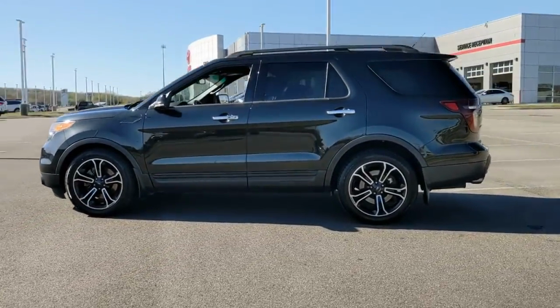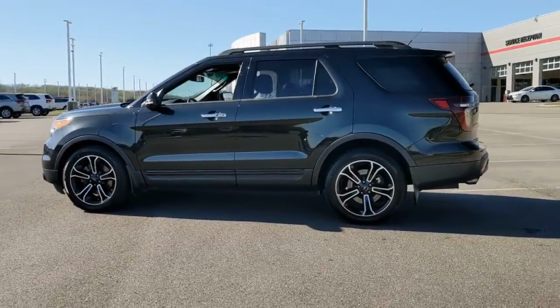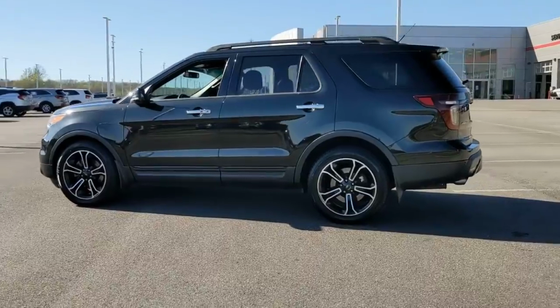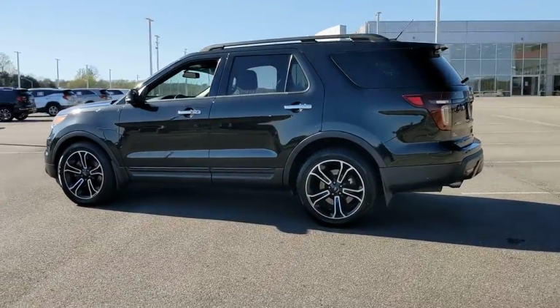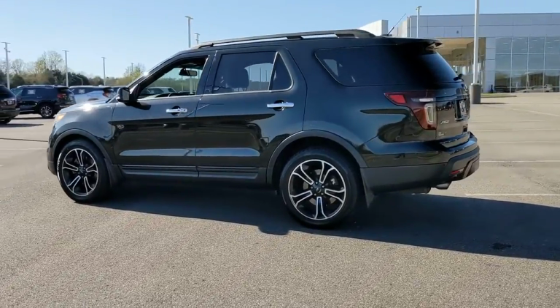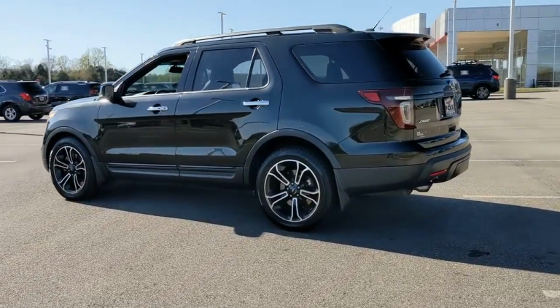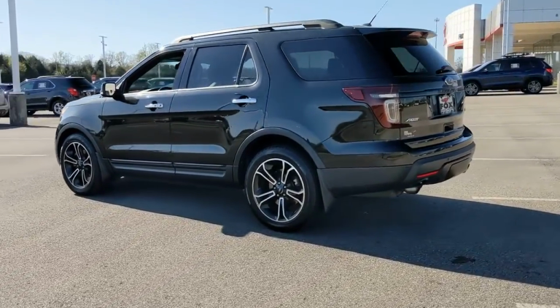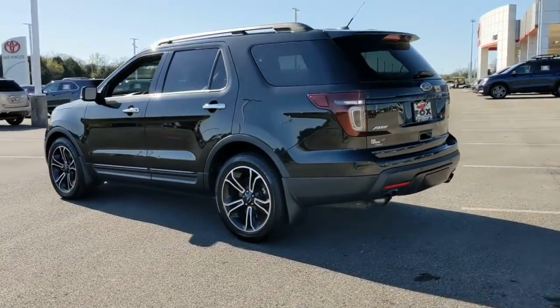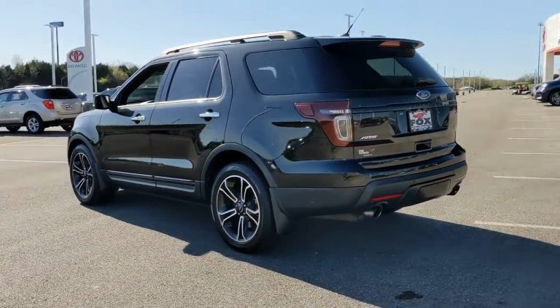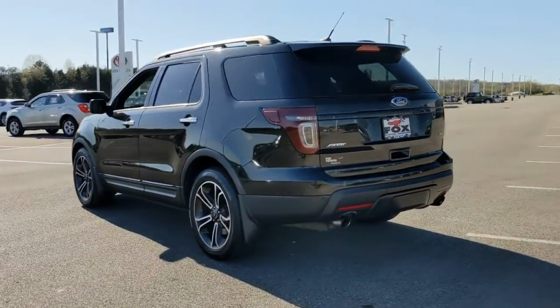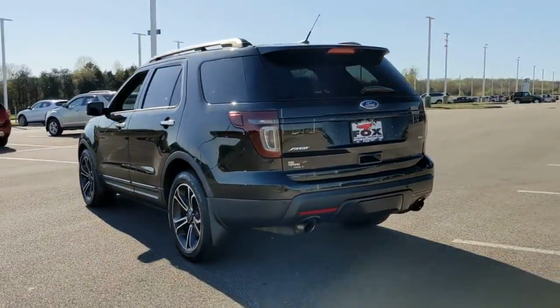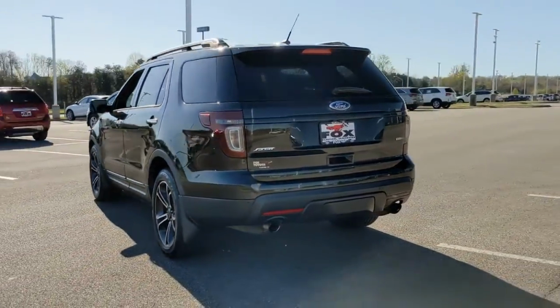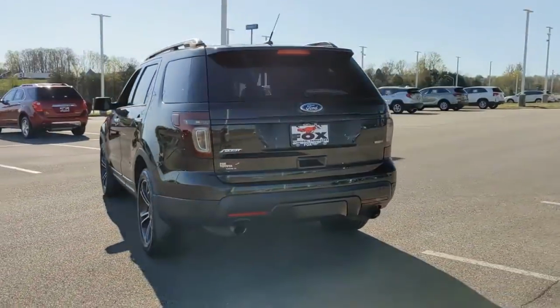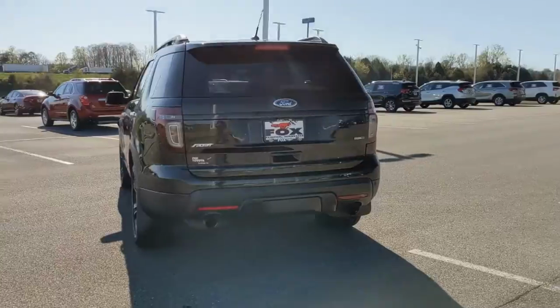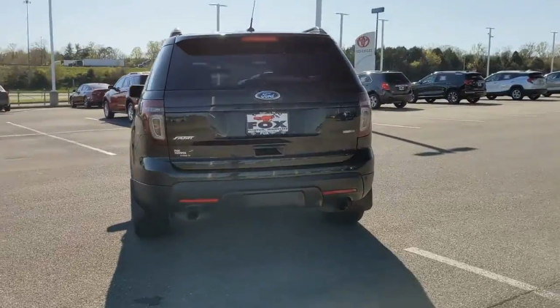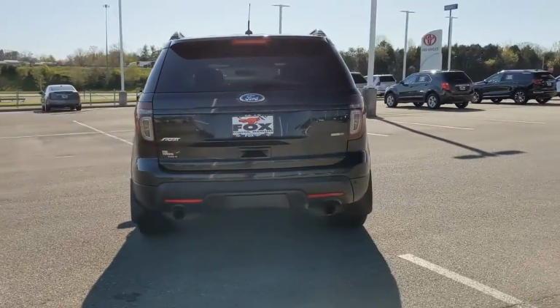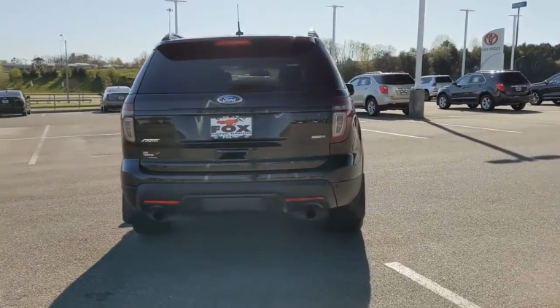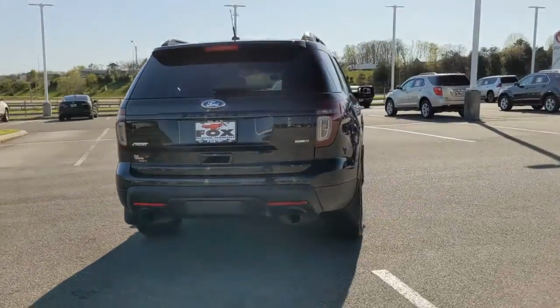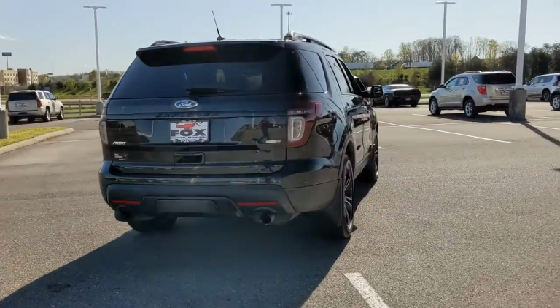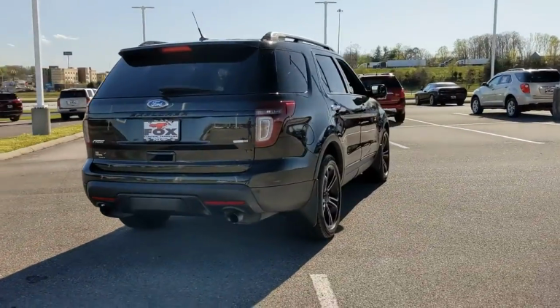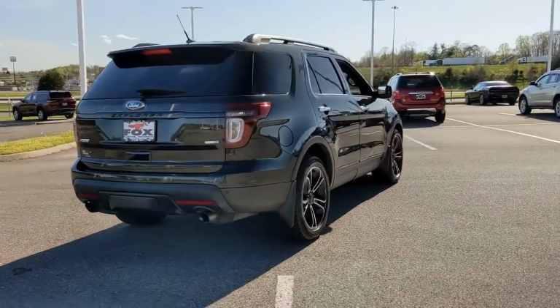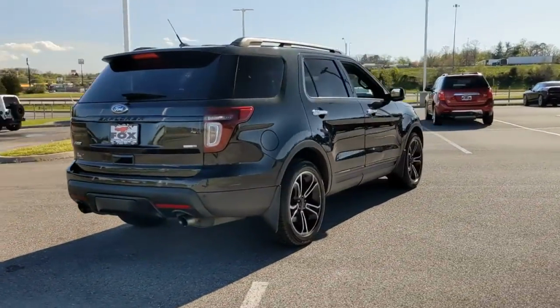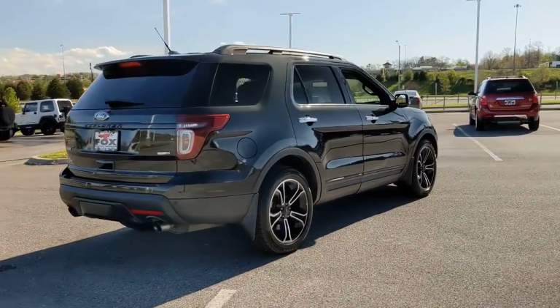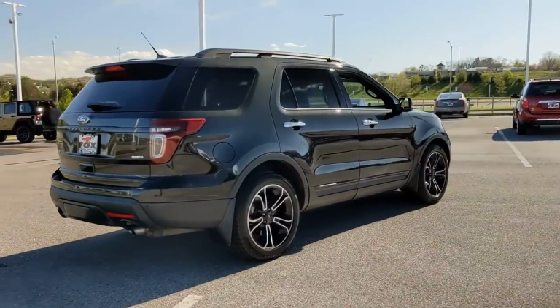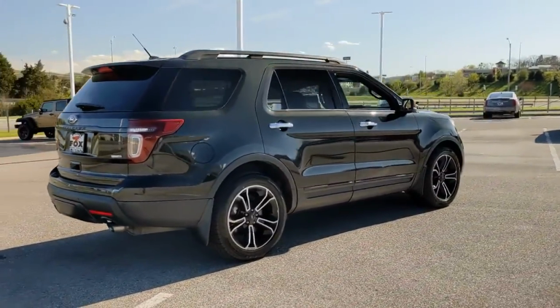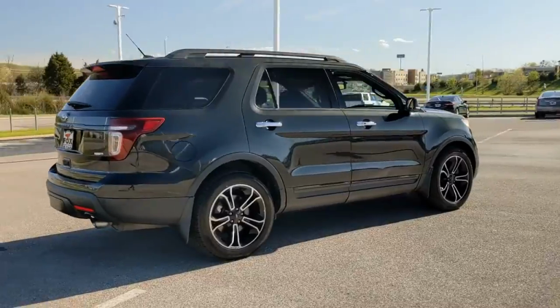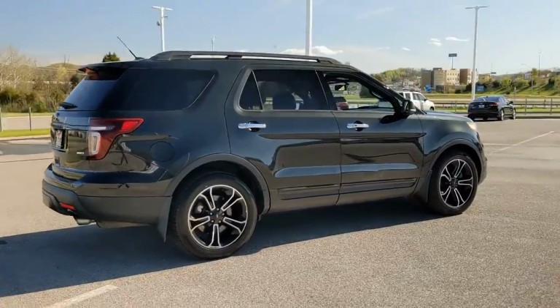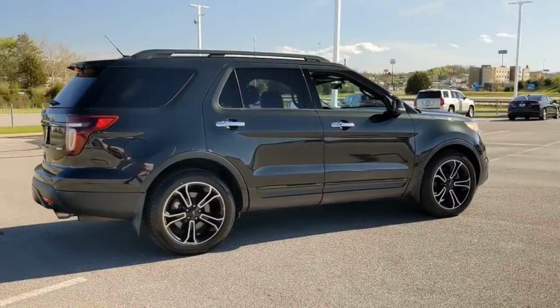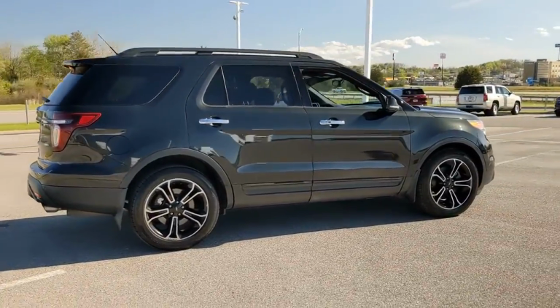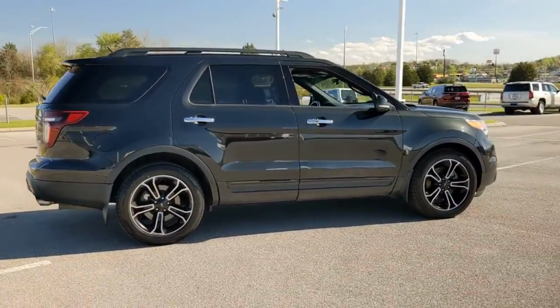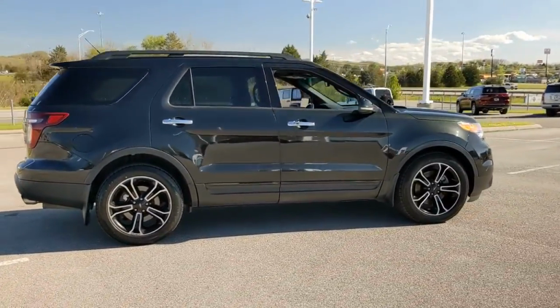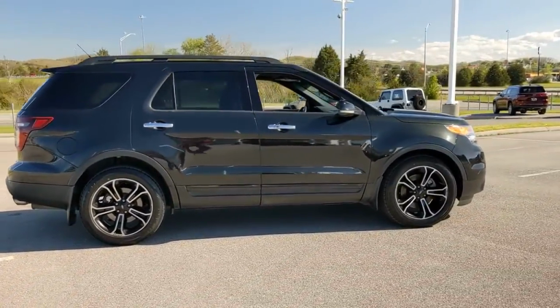Behind its commanding stance, you'll find a refined, comfortable driving experience, available options that let you customize technology and capabilities, and rugged, mid-size SUV versatility. These are just some of the great options this vehicle comes with.